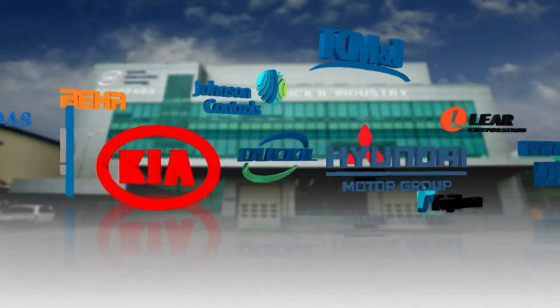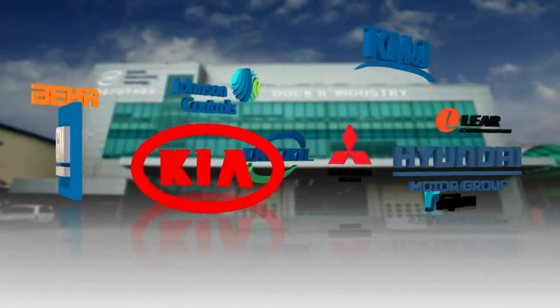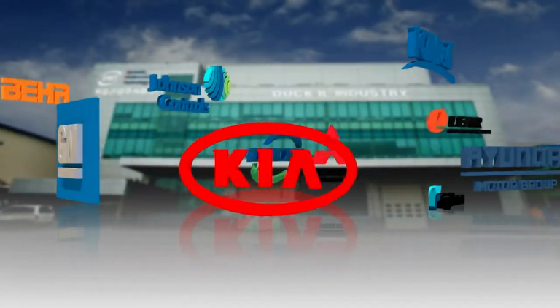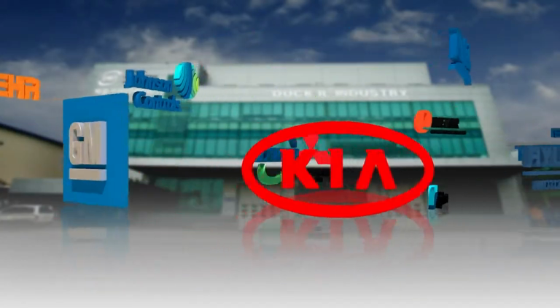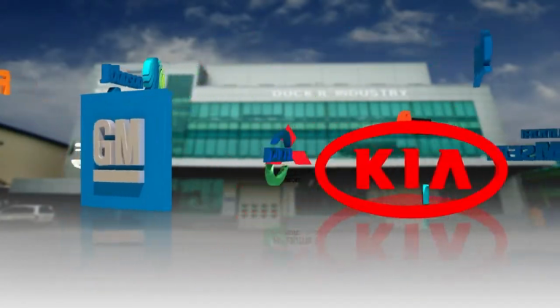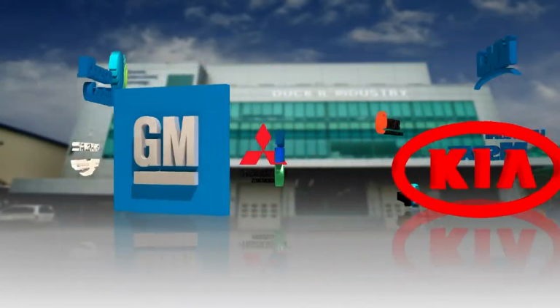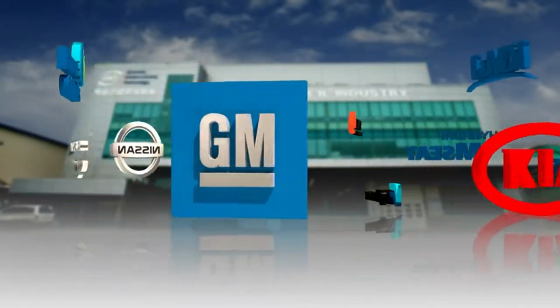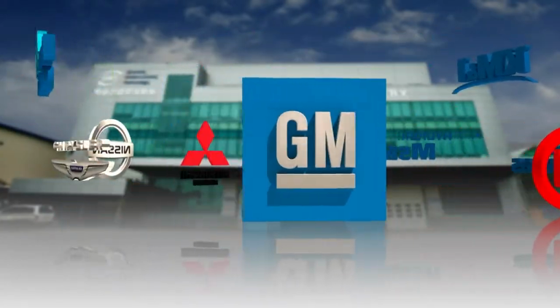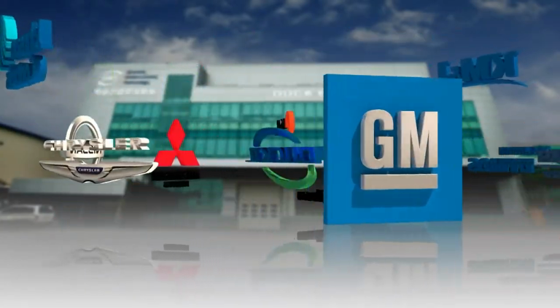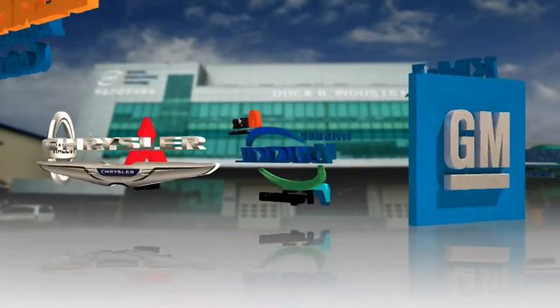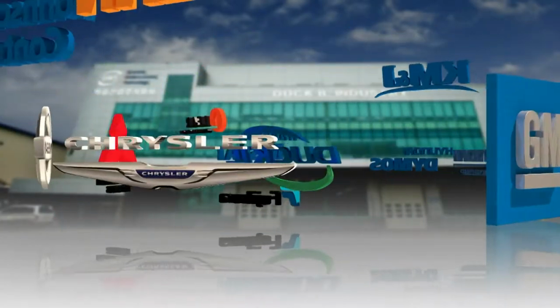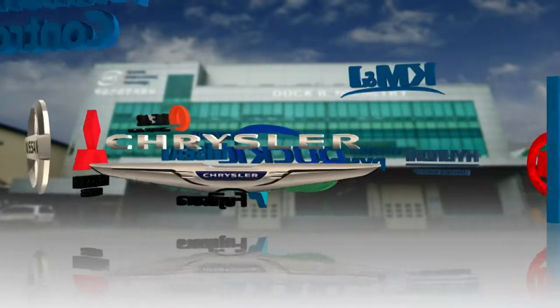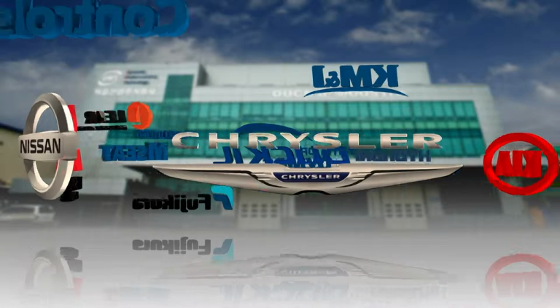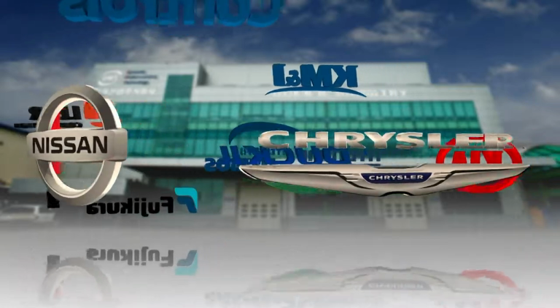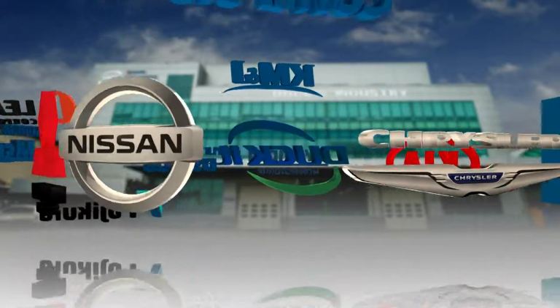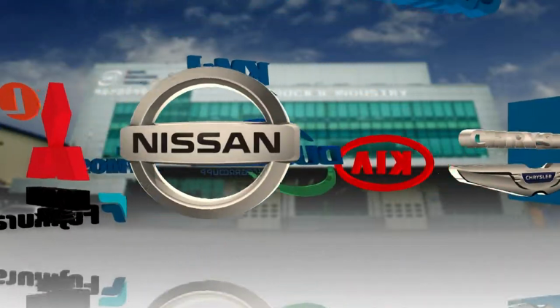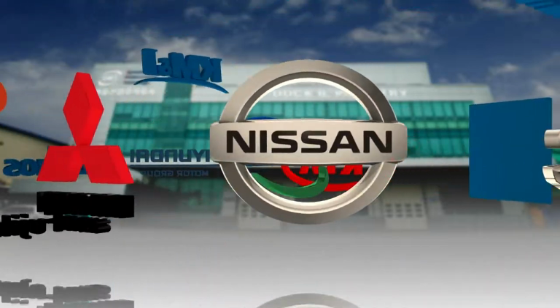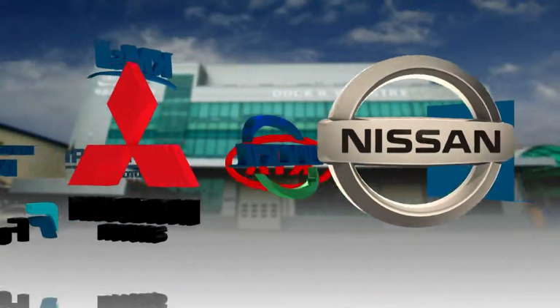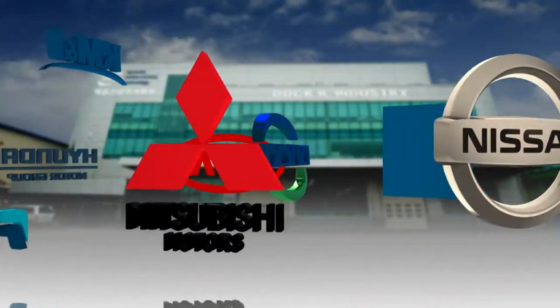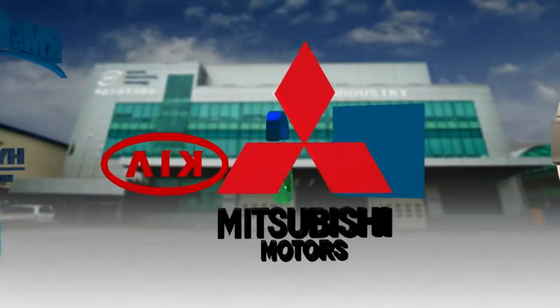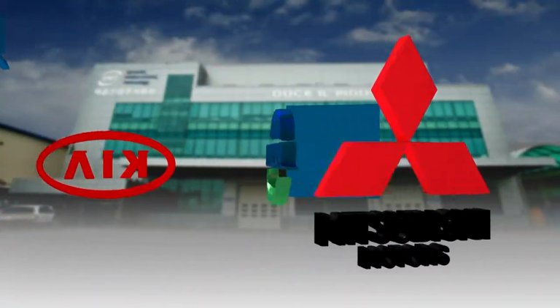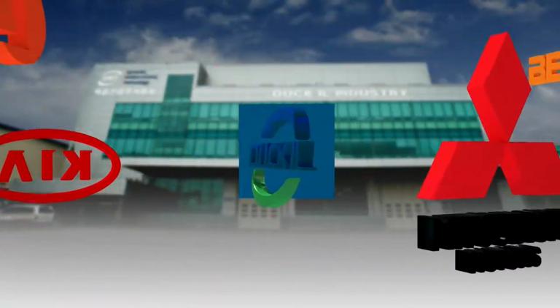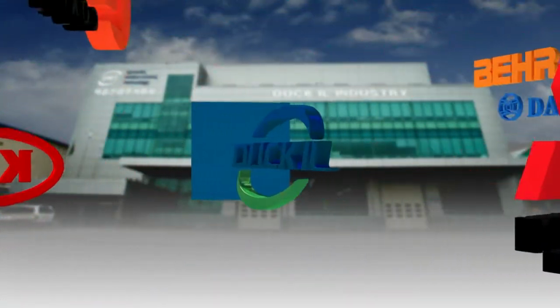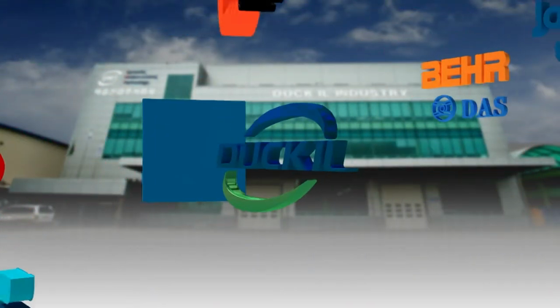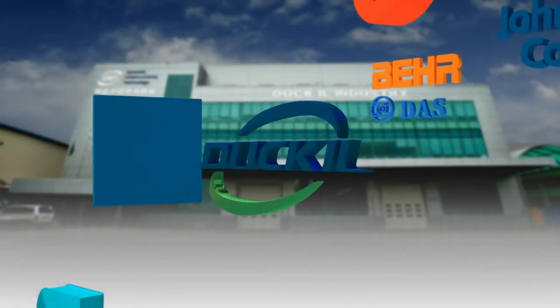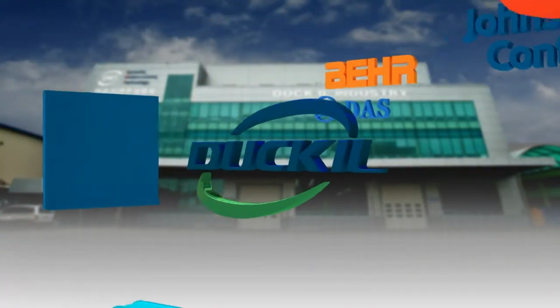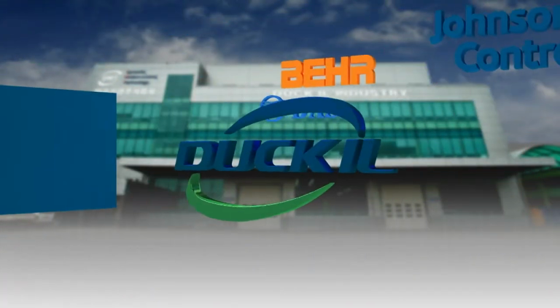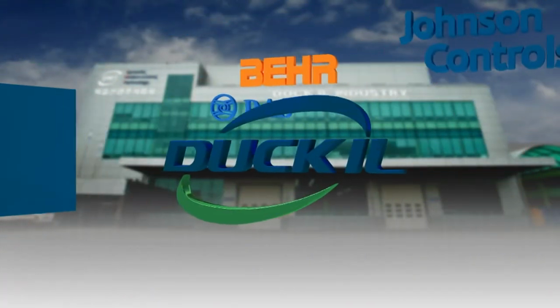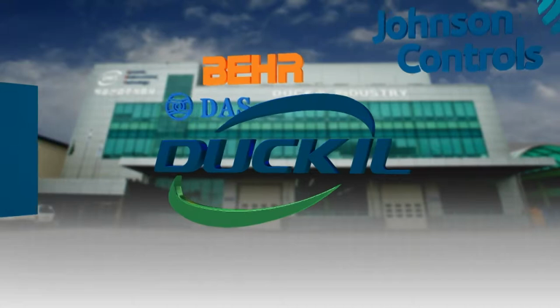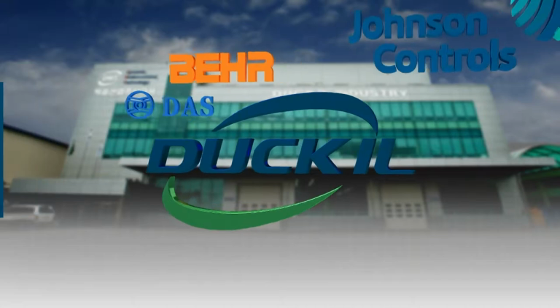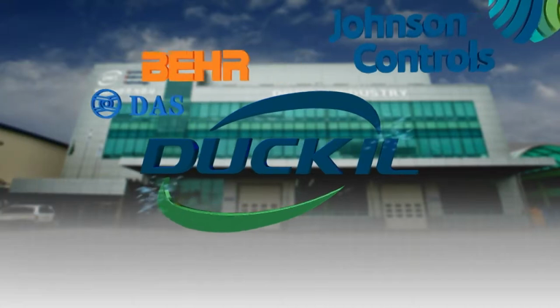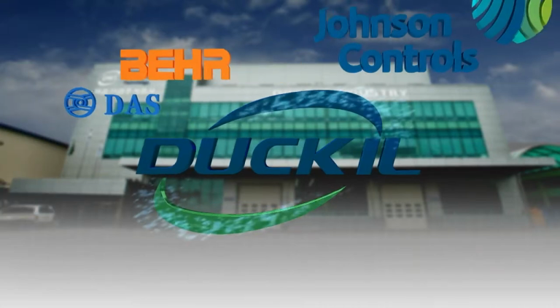The company currently supplies automotive interior parts and plastic parts to Hyundai, Kia and GM Korea, and to global automotive companies like Chrysler, Nissan and Mitsubishi.